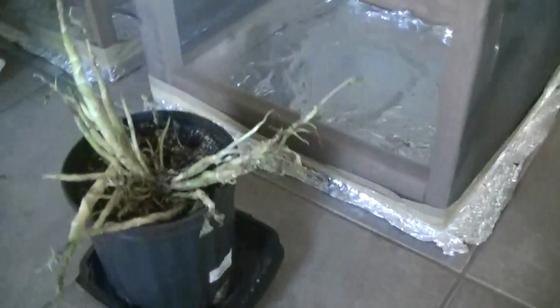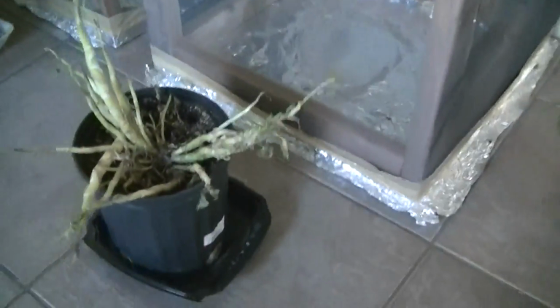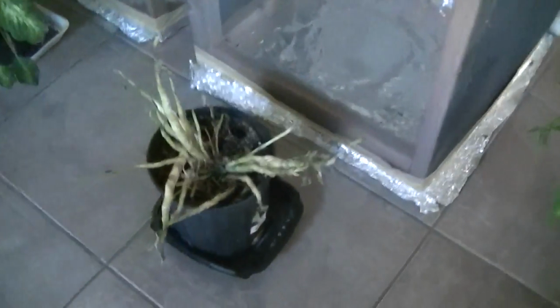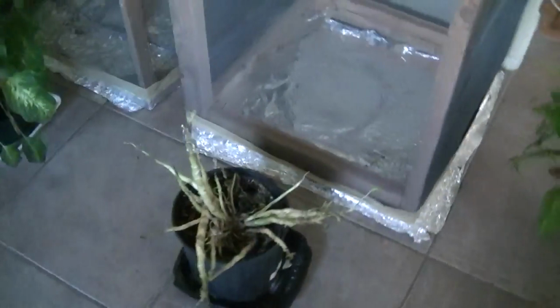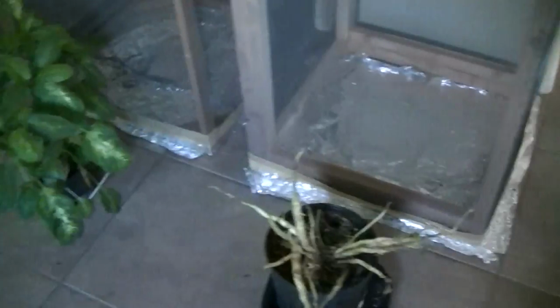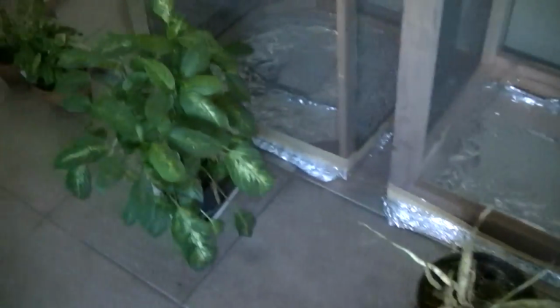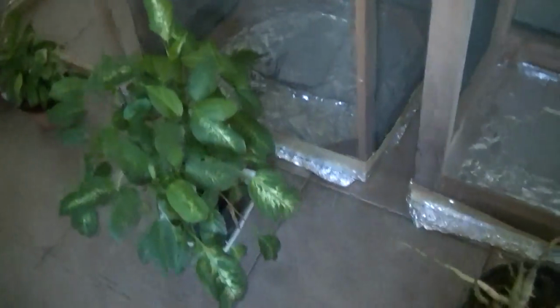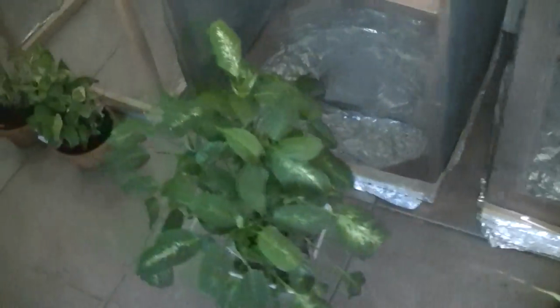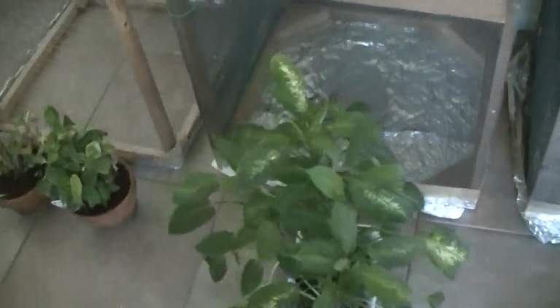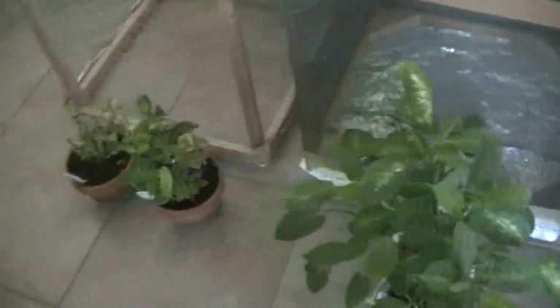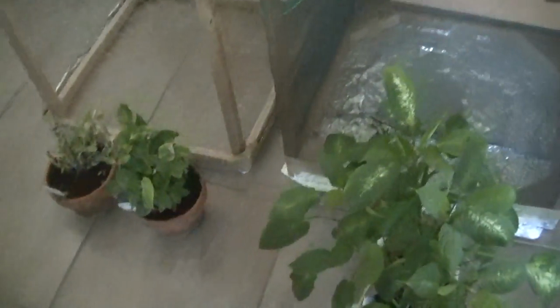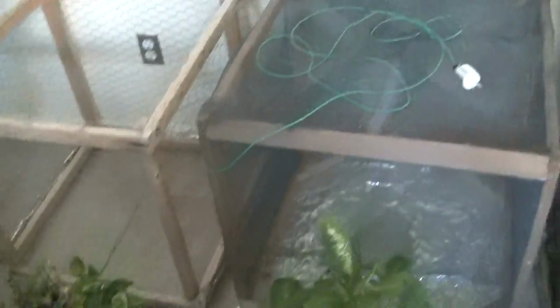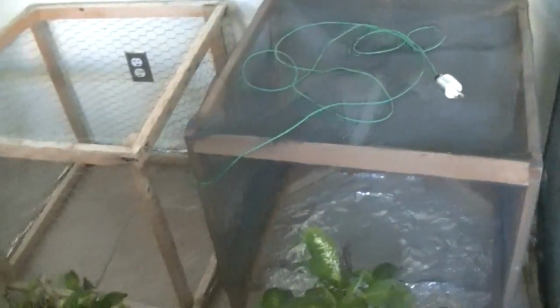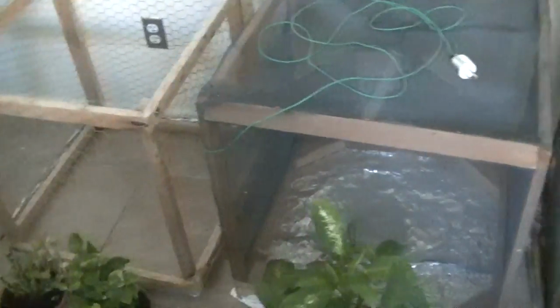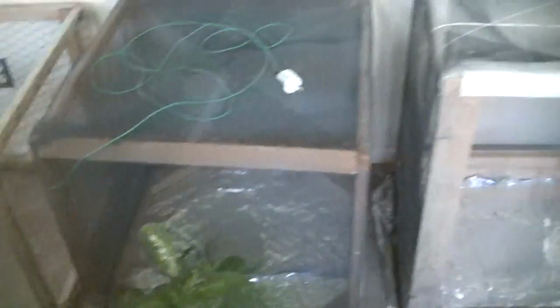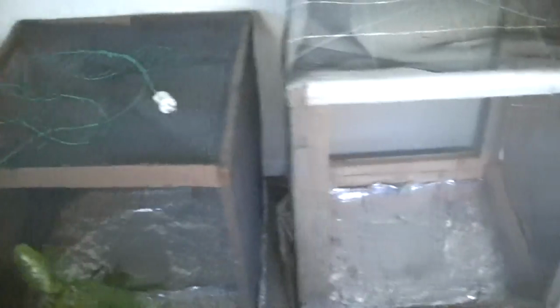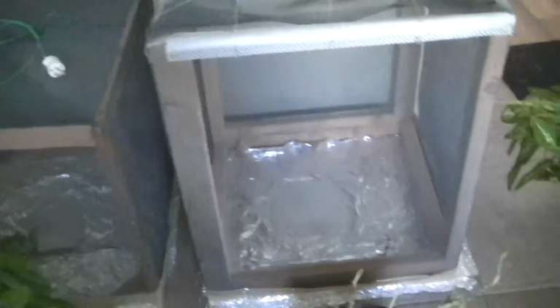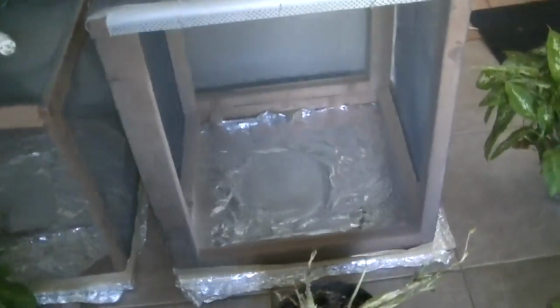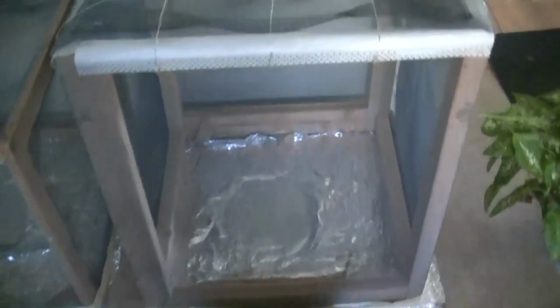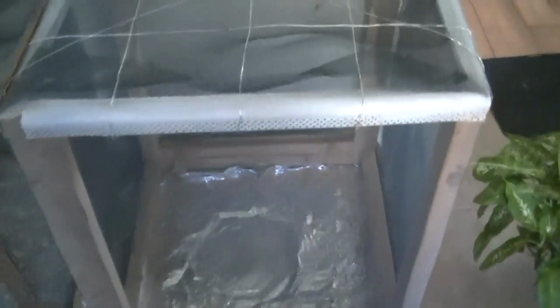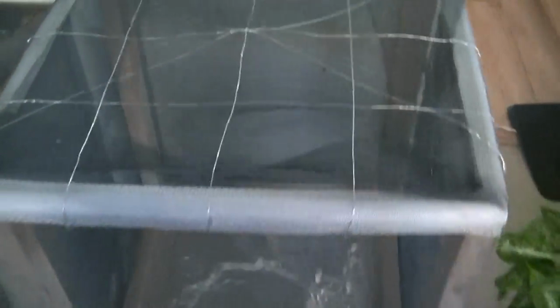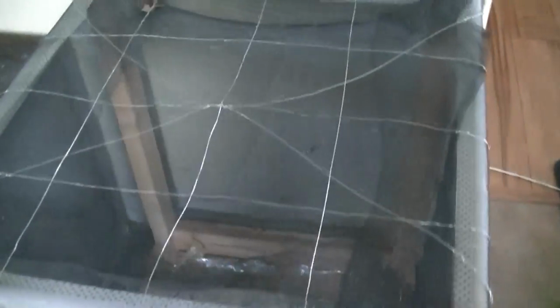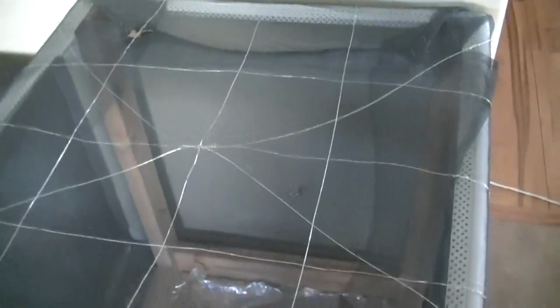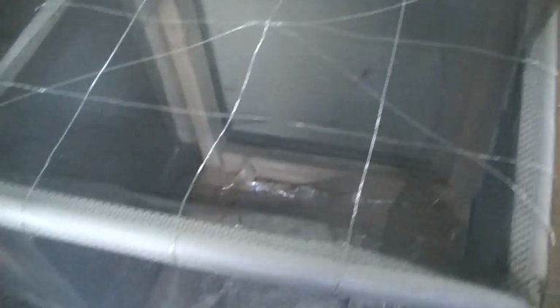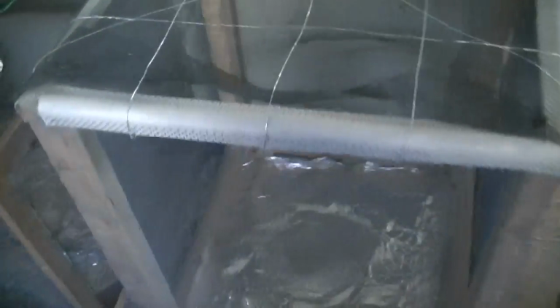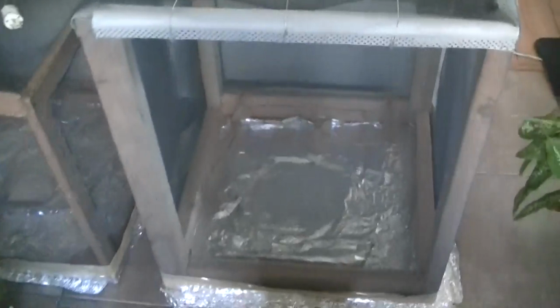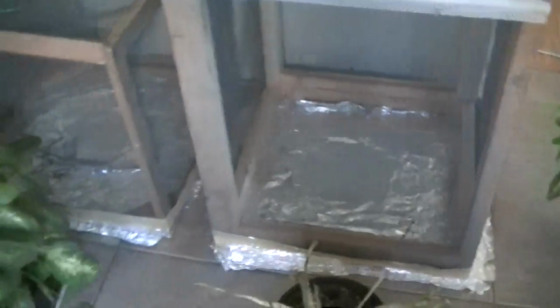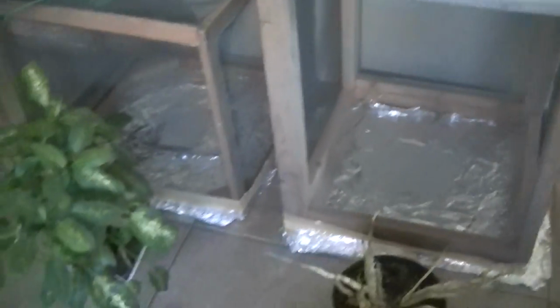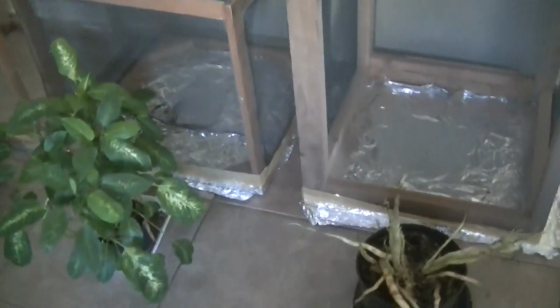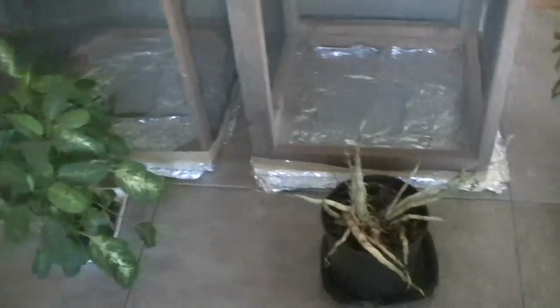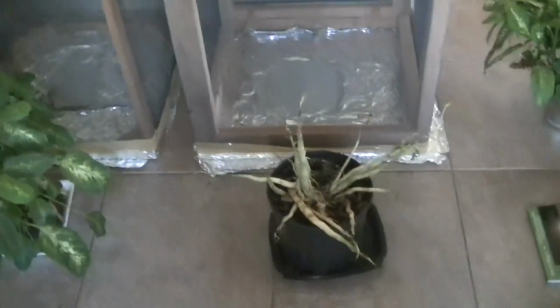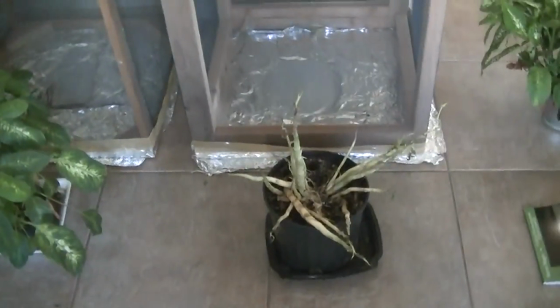I noticed all my plants were deforming, and I decided to try and stop that deformity by putting them inside cages. So these are Faraday cages, and these are the results that I got.